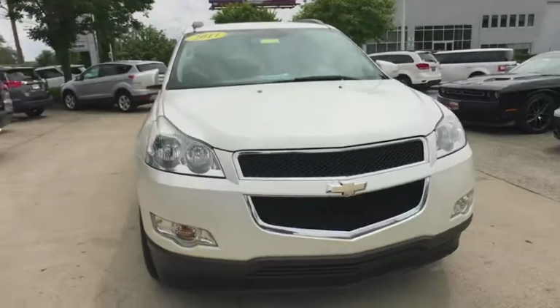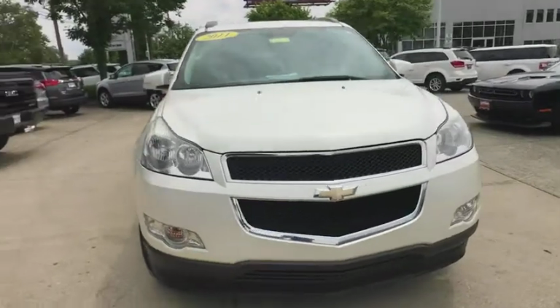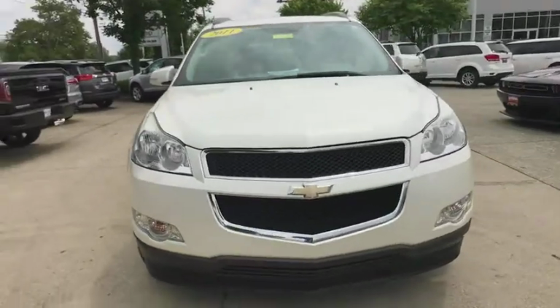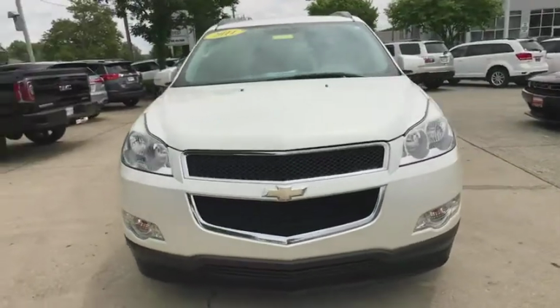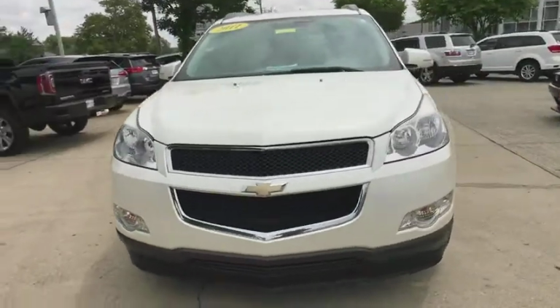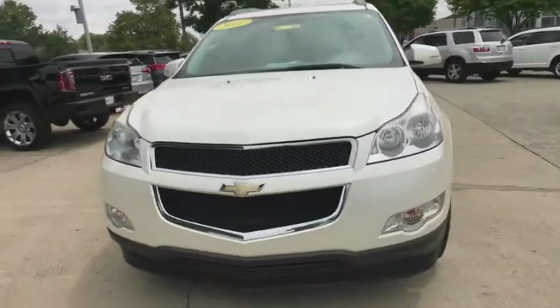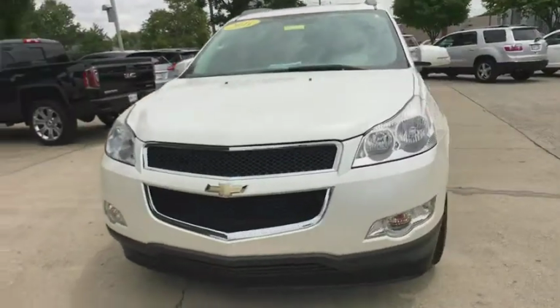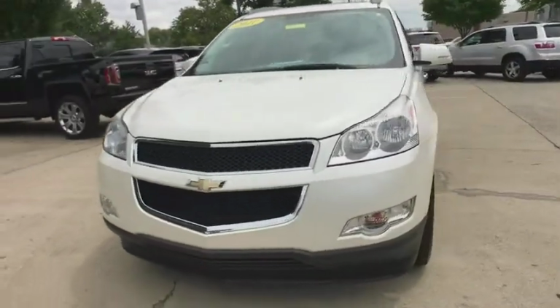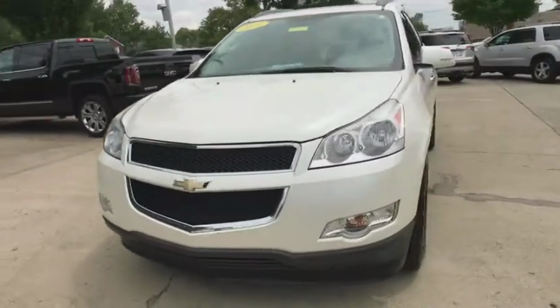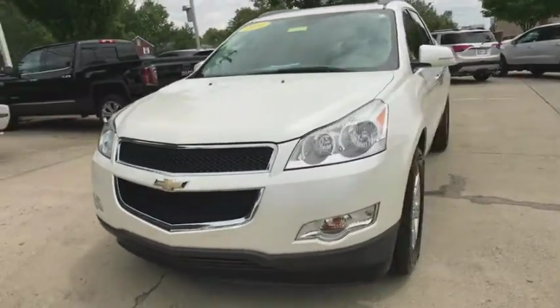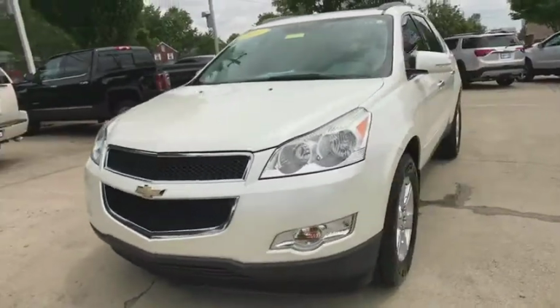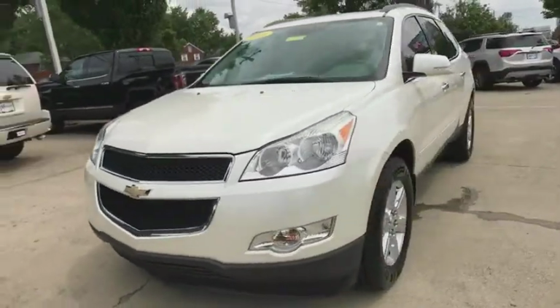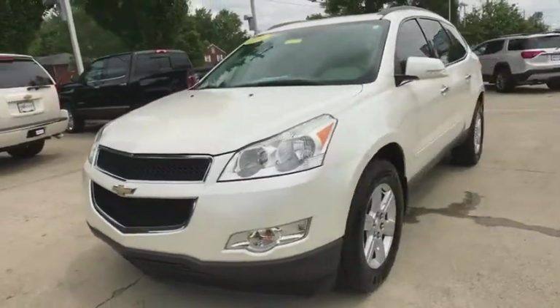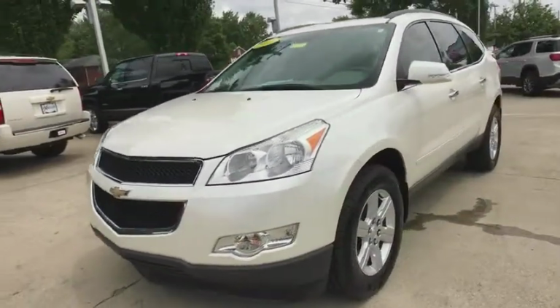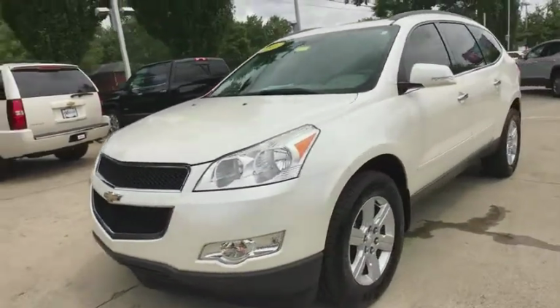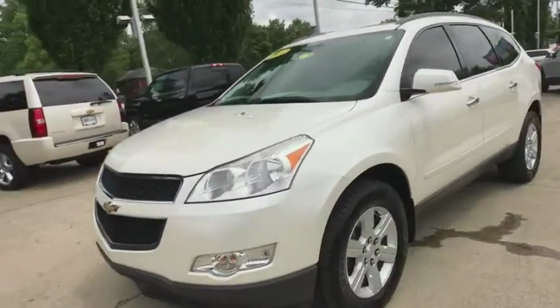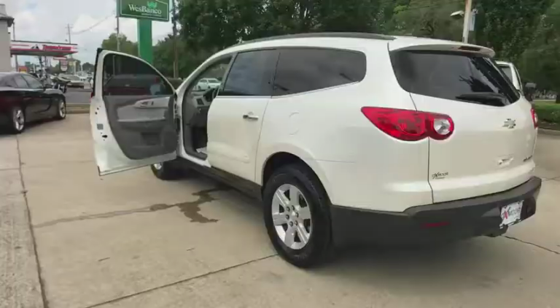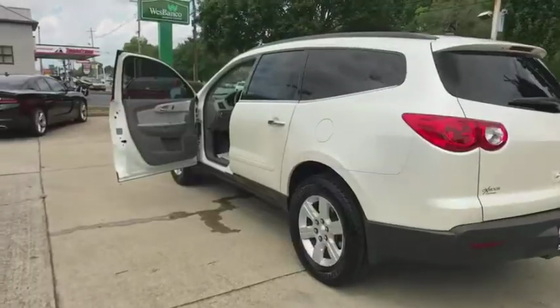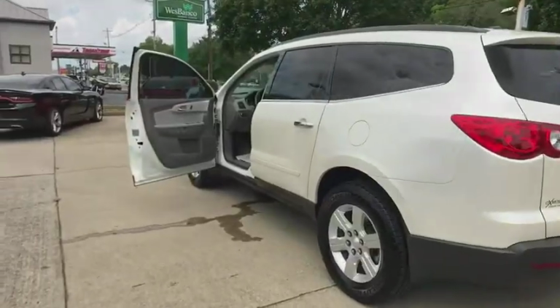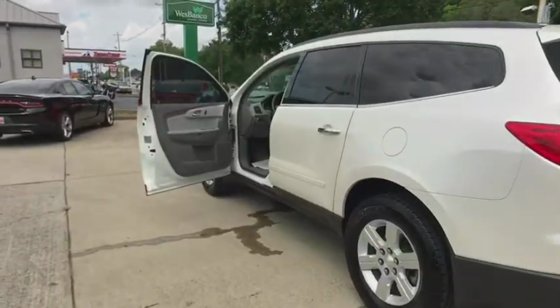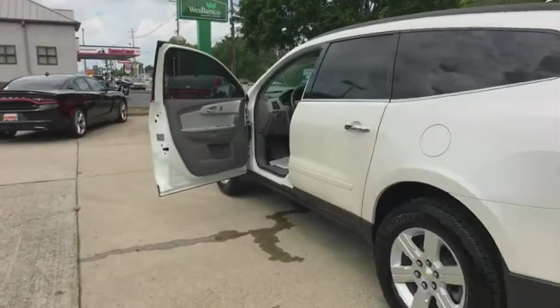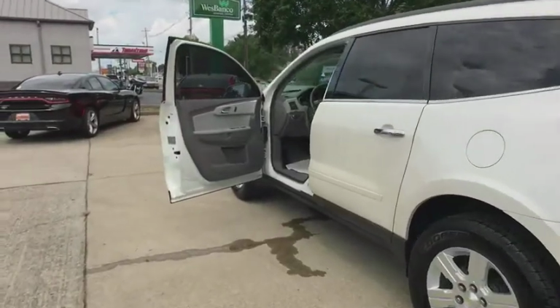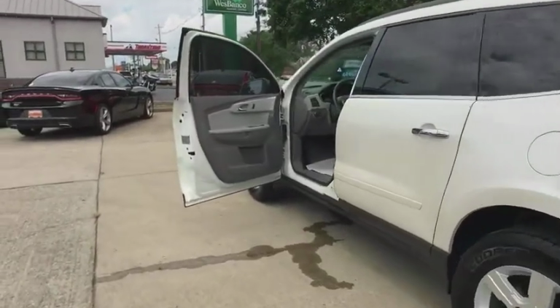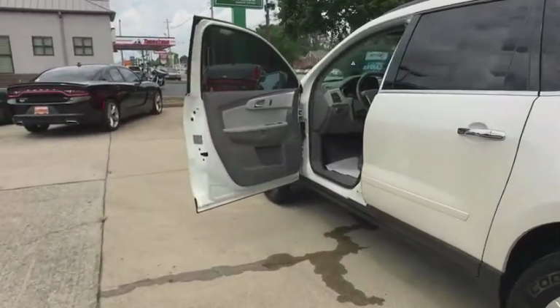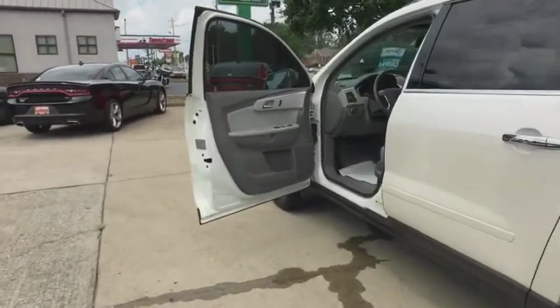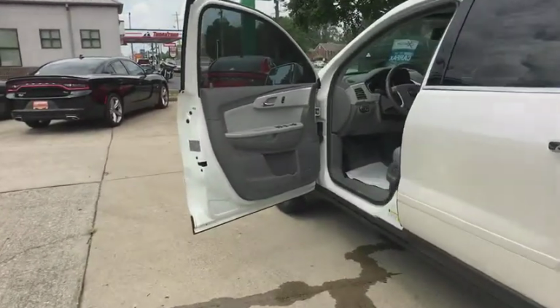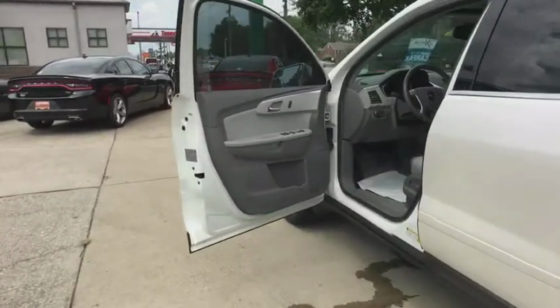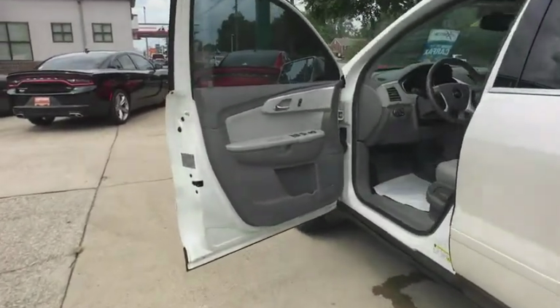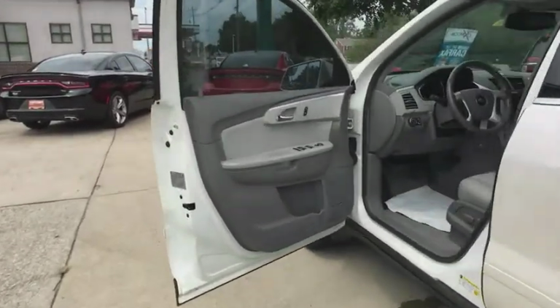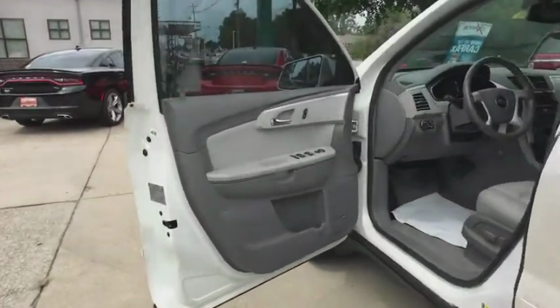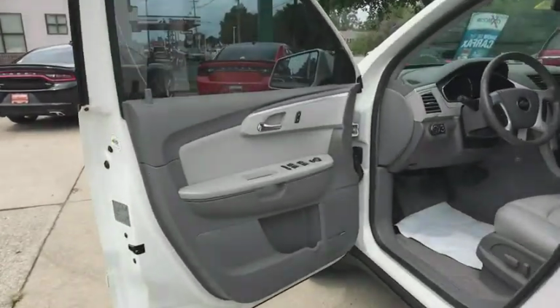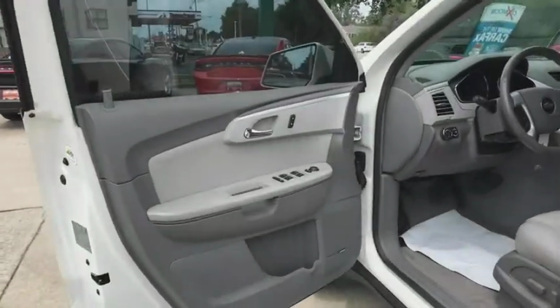Navigation system, heated seats, traction control, power liftgate, backup camera, dual airbags, leather wrapped steering wheel, panoramic moonroof, power steering.